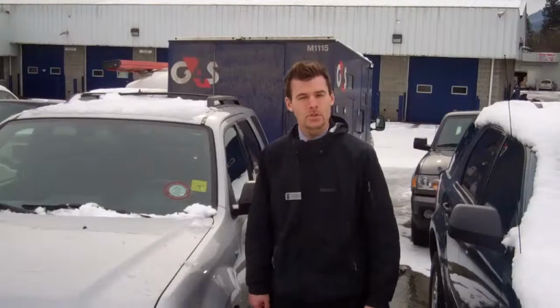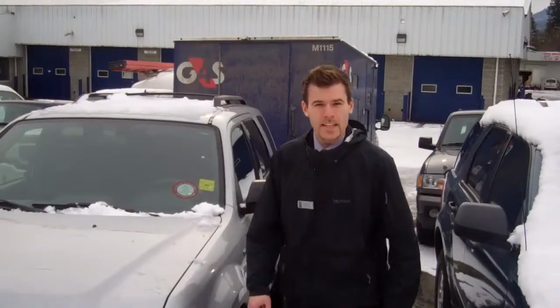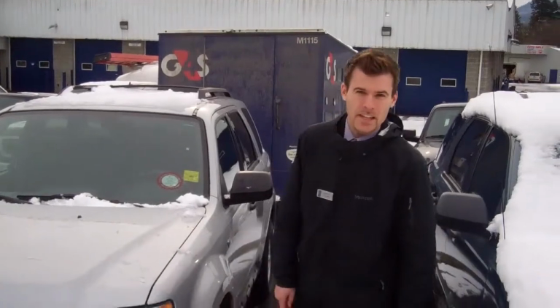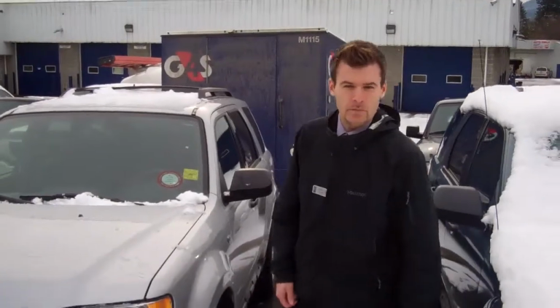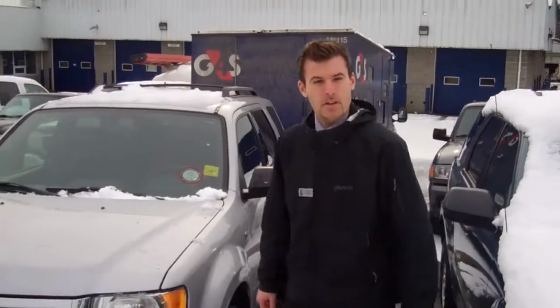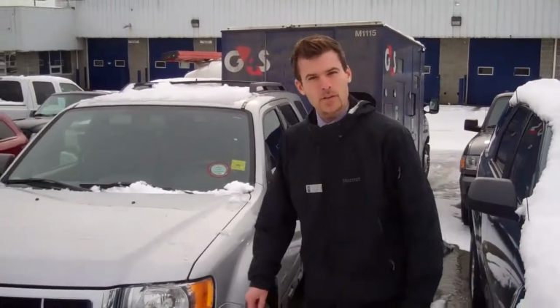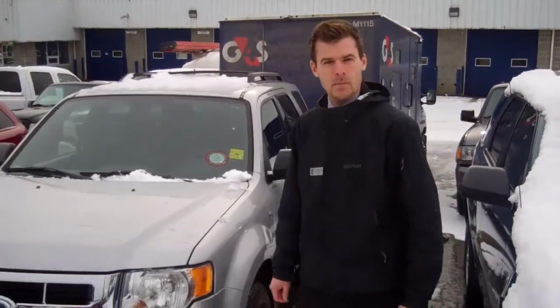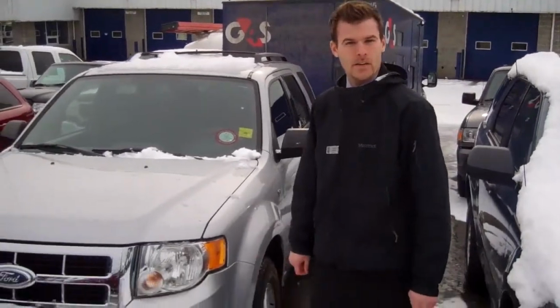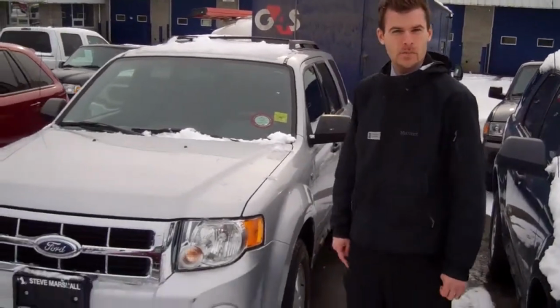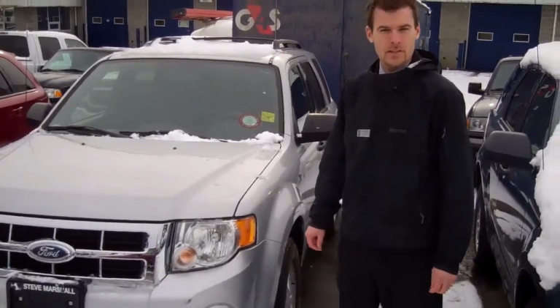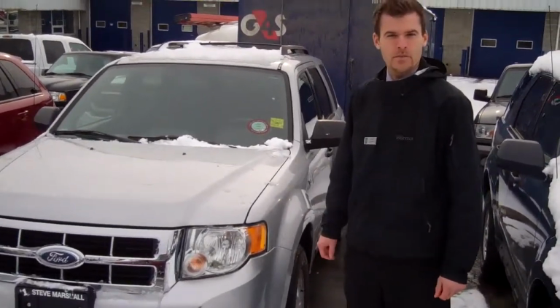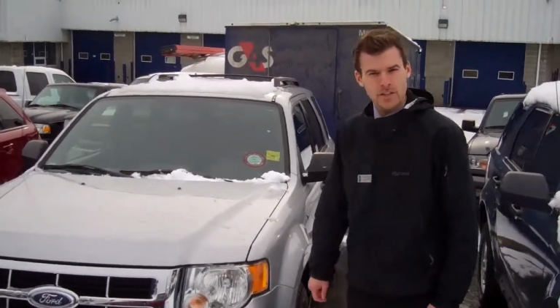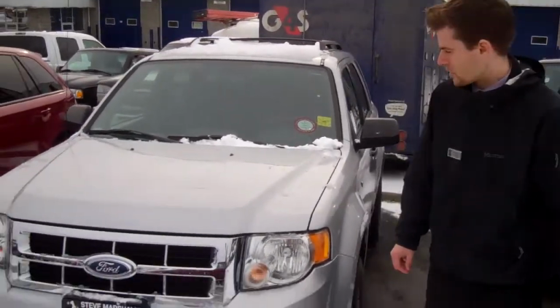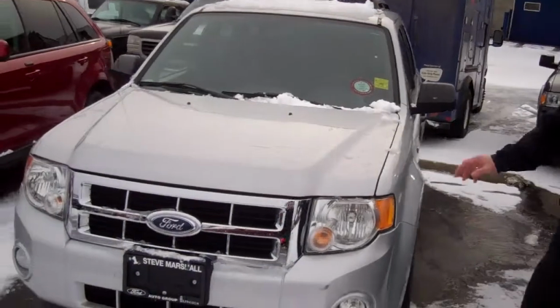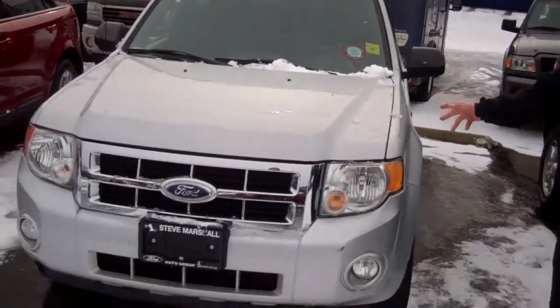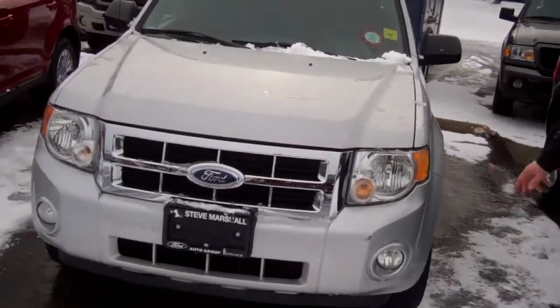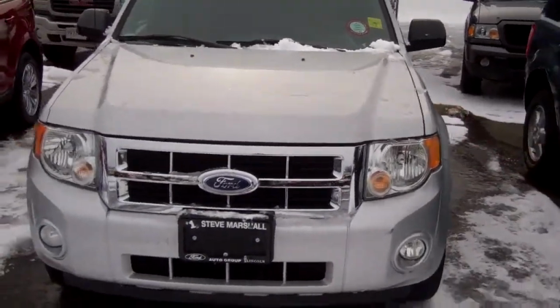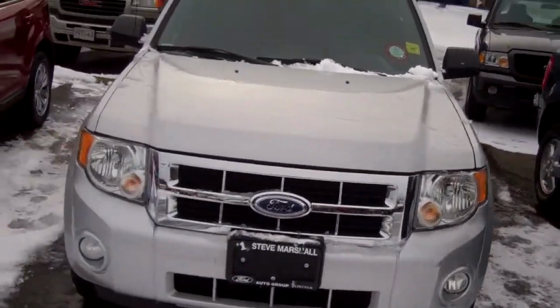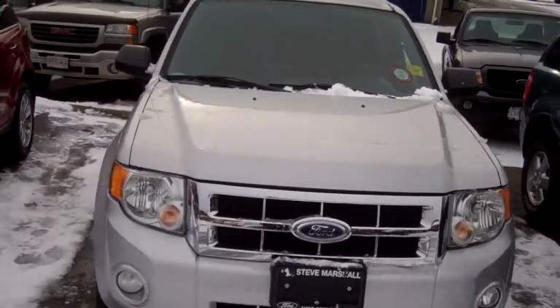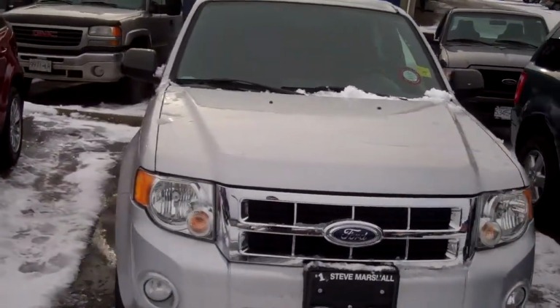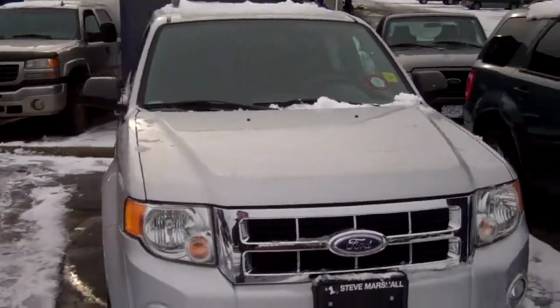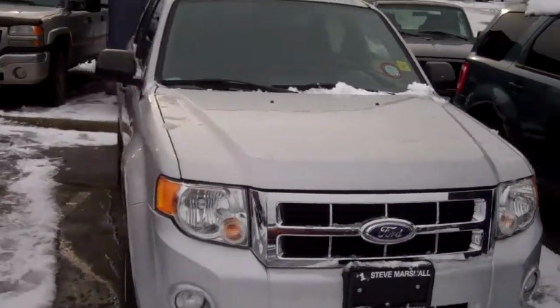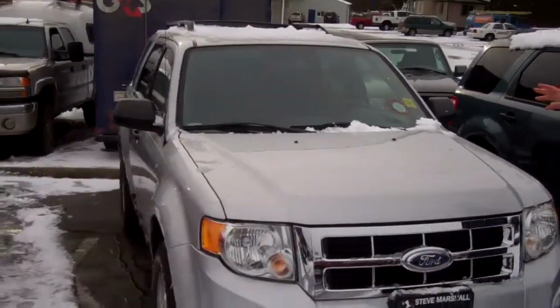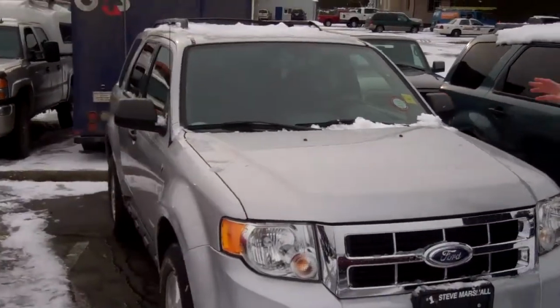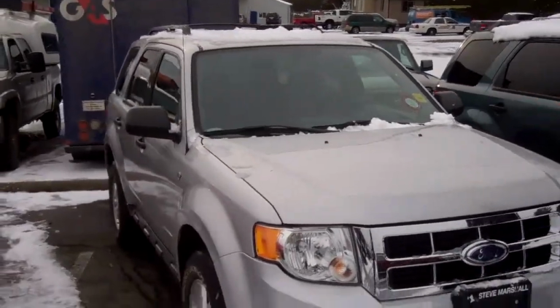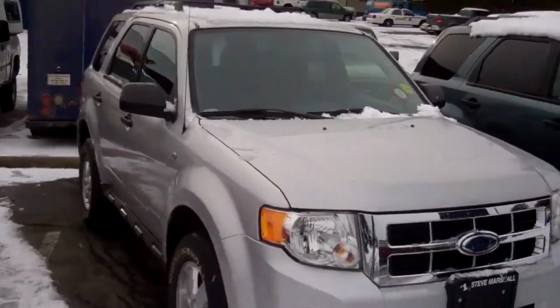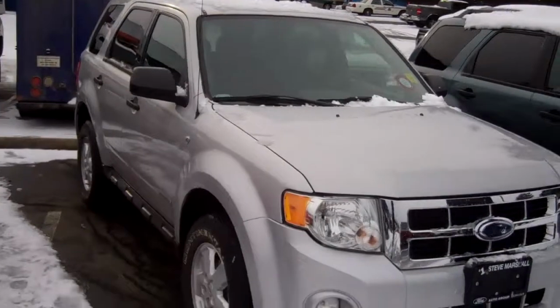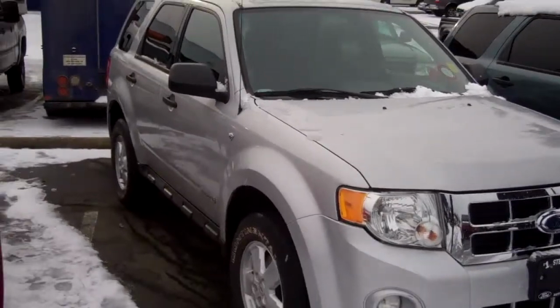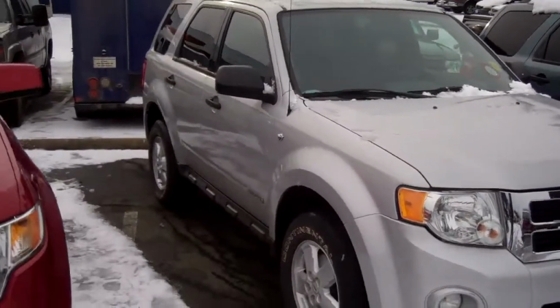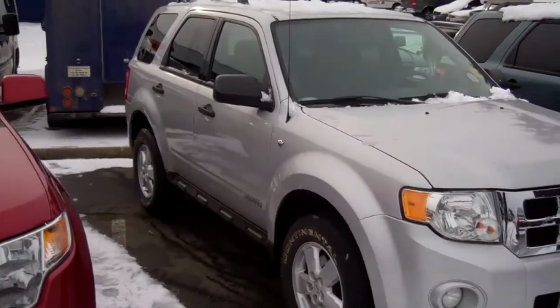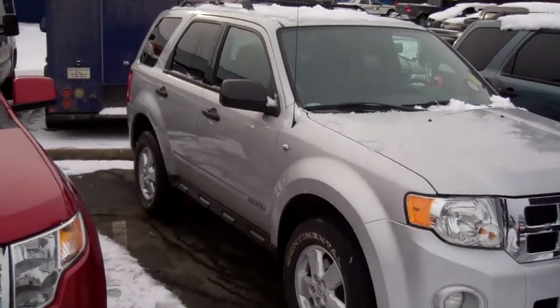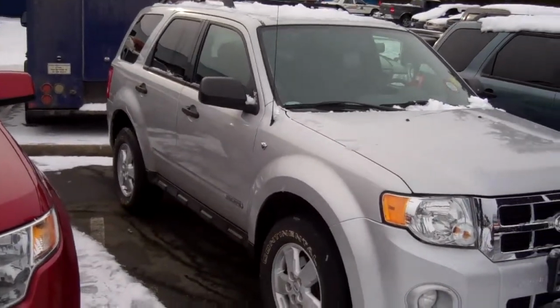This is Jordan Dick at SteveMarshallAutoGroup.com. You just found us while you're browsing online for used vehicles. We've got a huge inventory right now. We've got a lot of Escapes — this is the best-selling small SUV in Canada, and it has been for a number of years now.